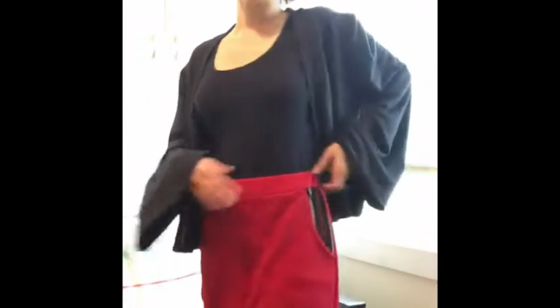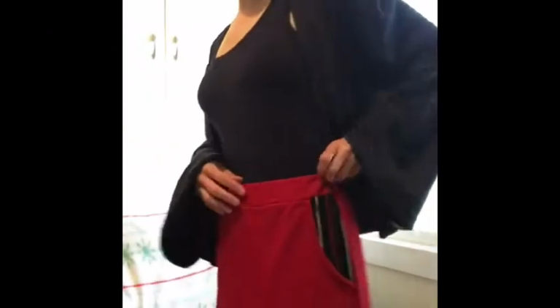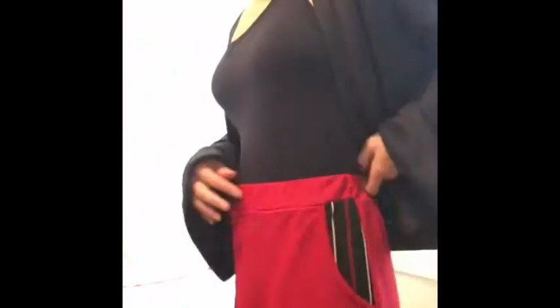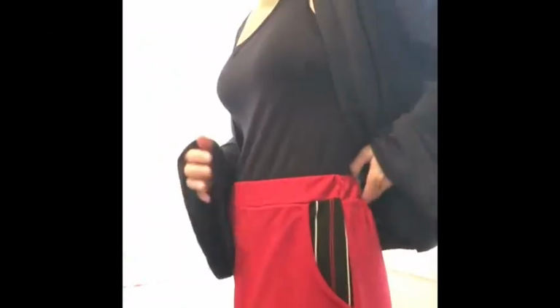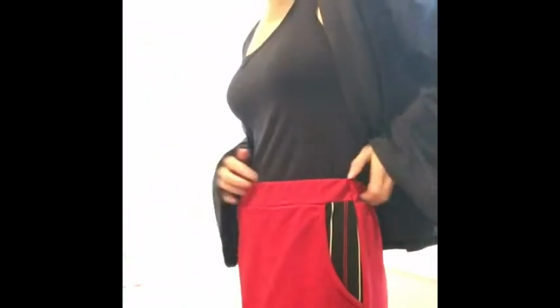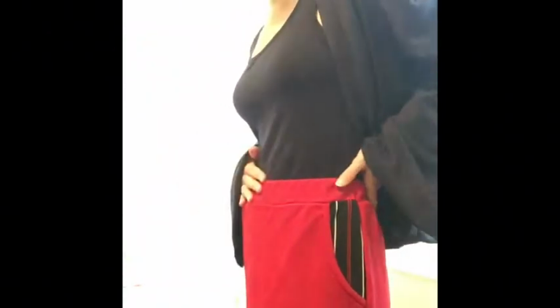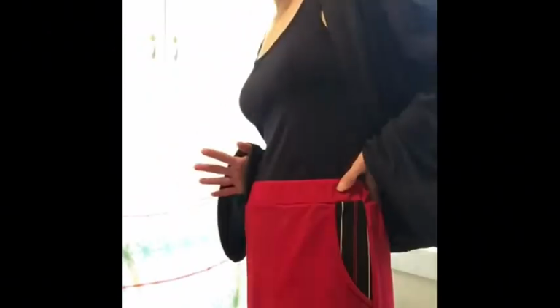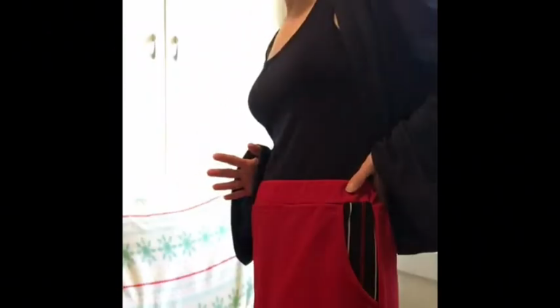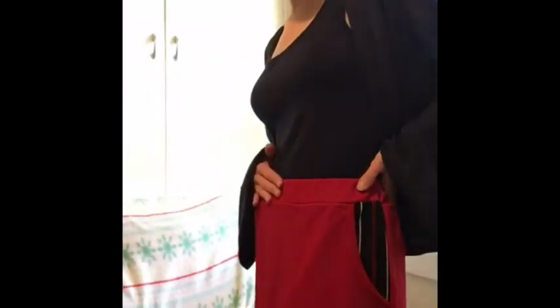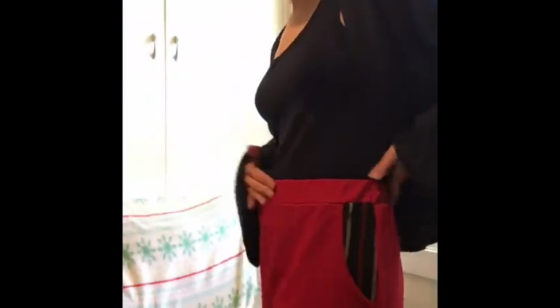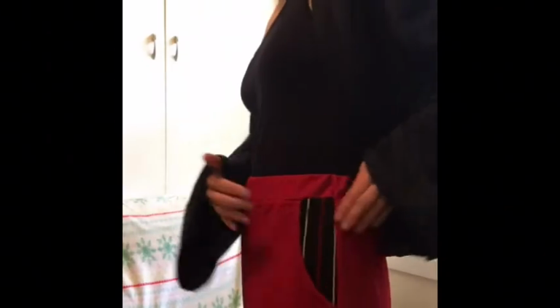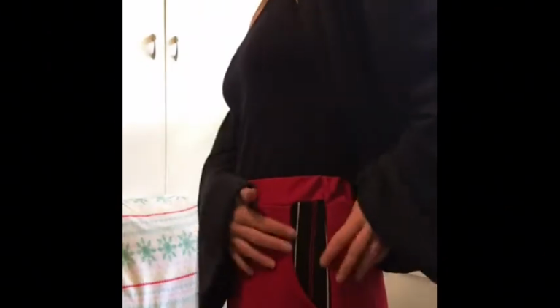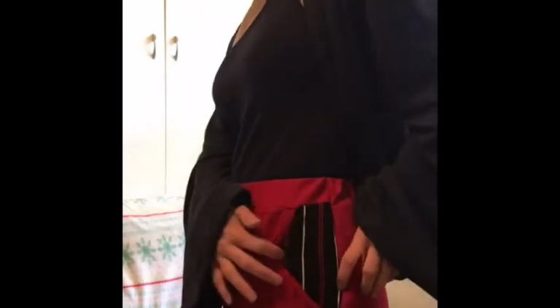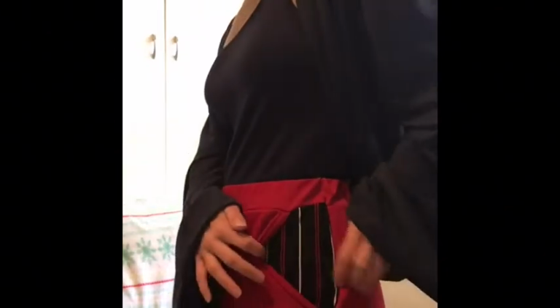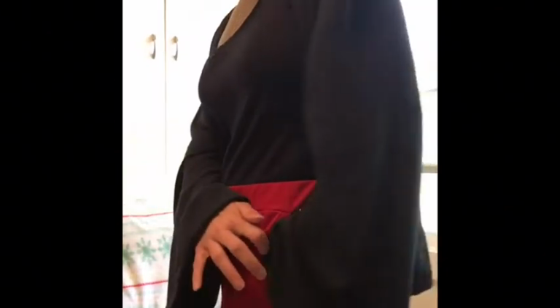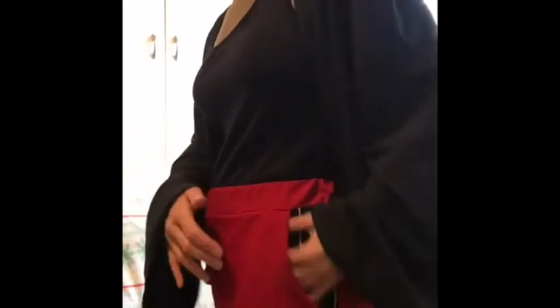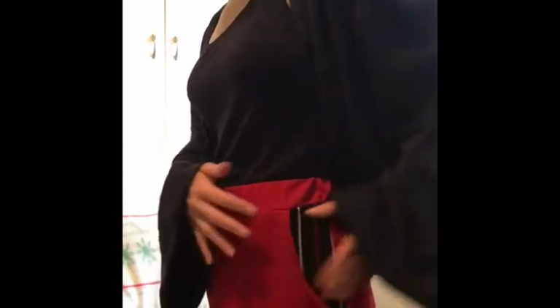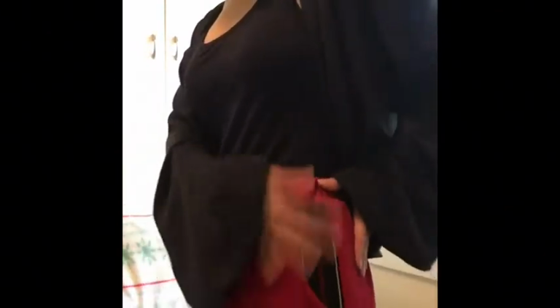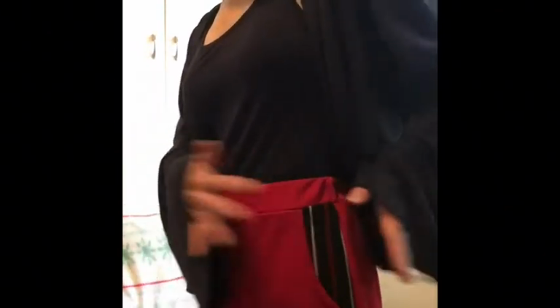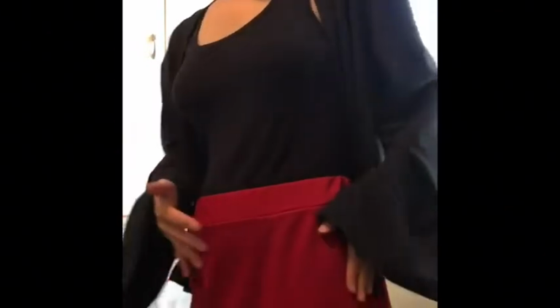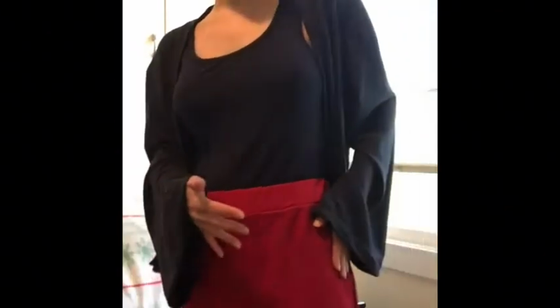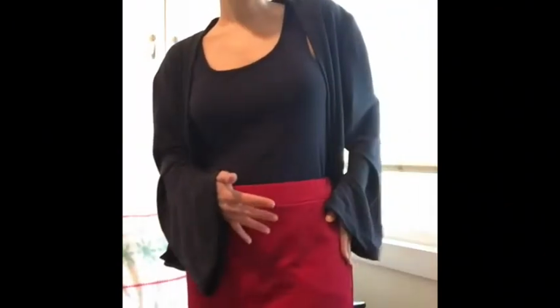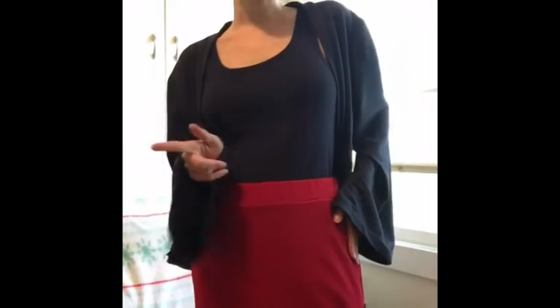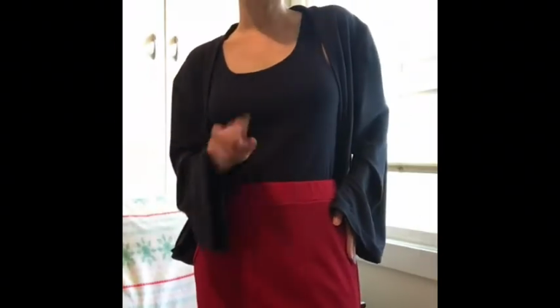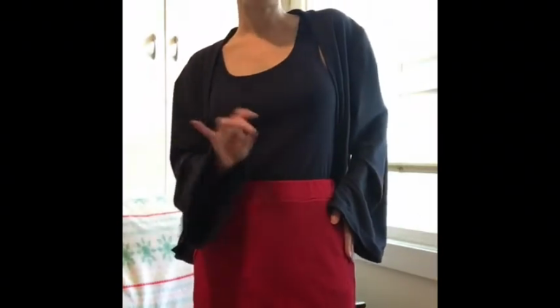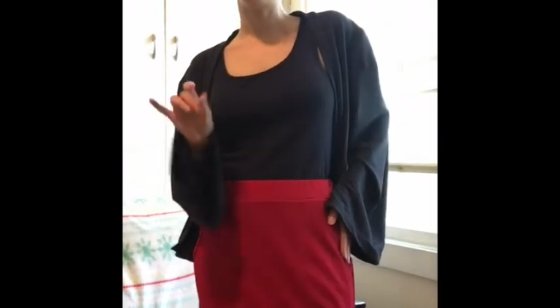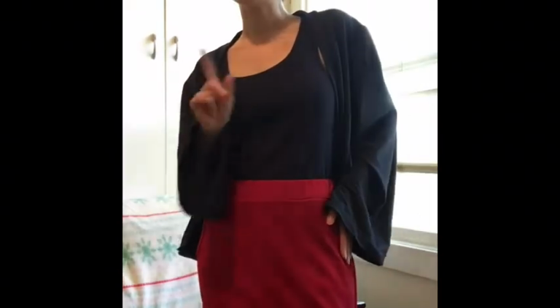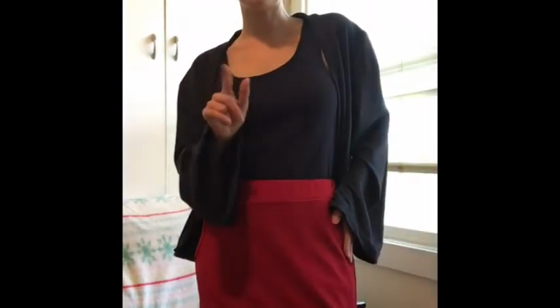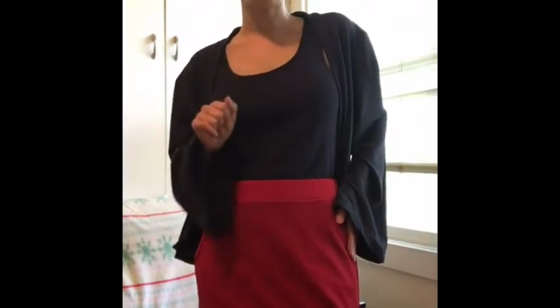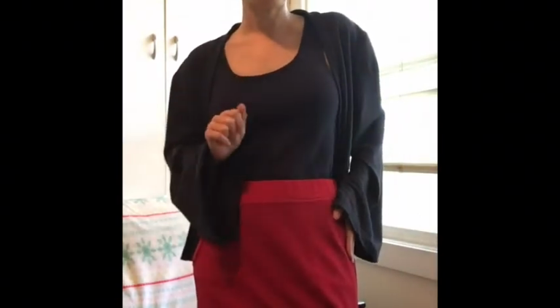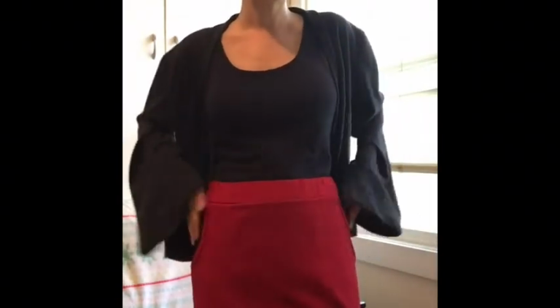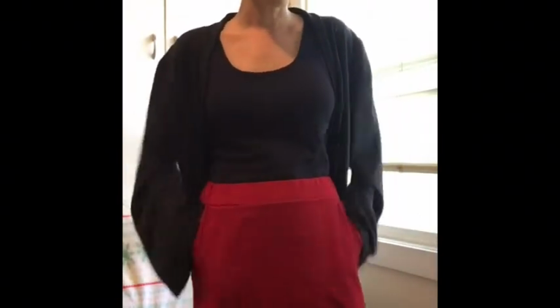This is a Liverpool fabric from Express Knit, and then the fabric I used for the pocket bags is from Girl Charlie. I don't think they still have this one in stock anymore, but it was another Liverpool.